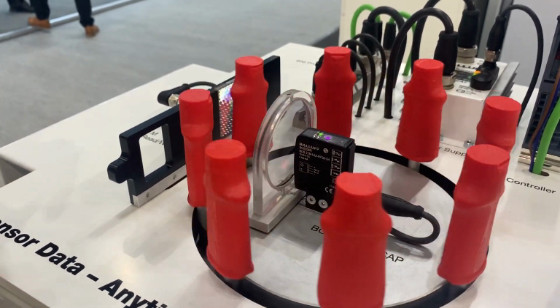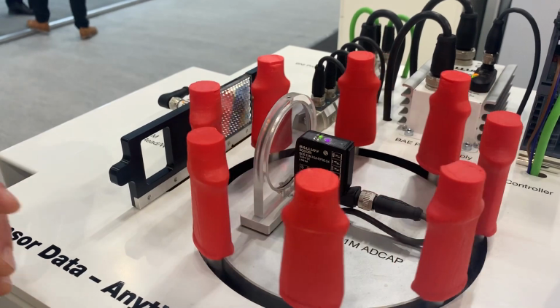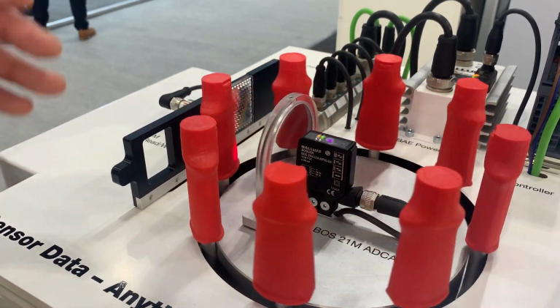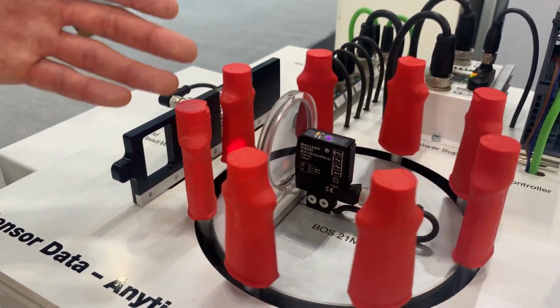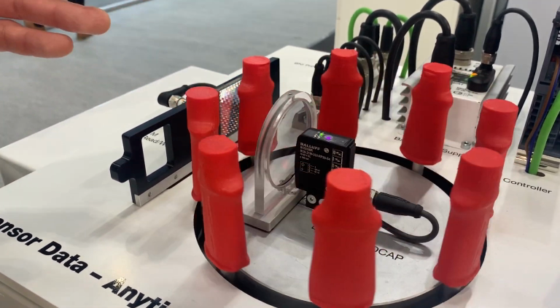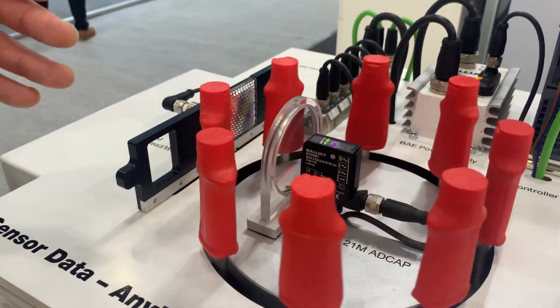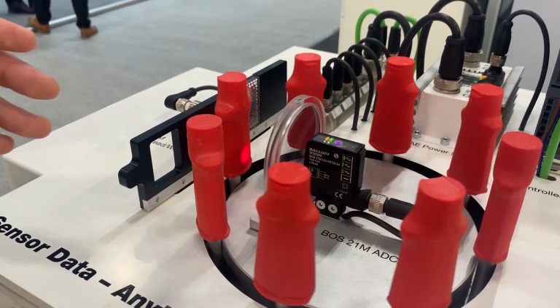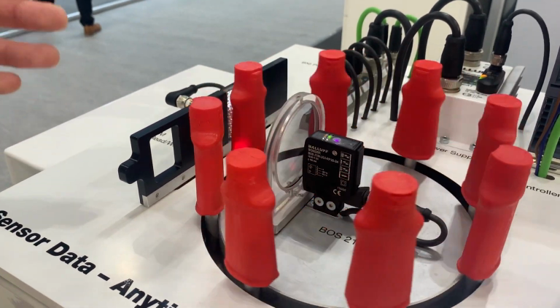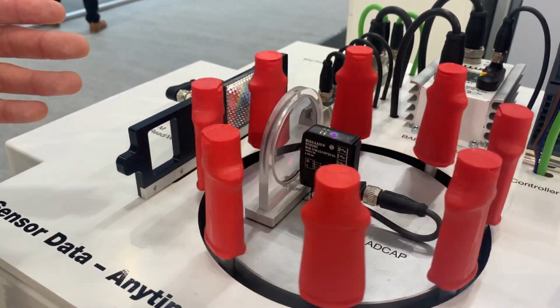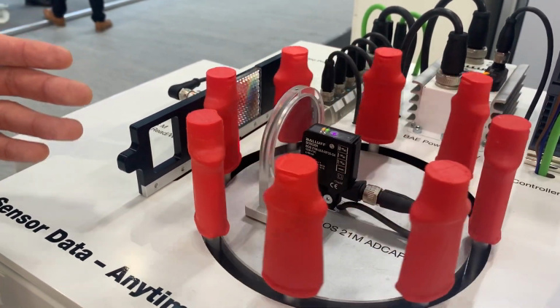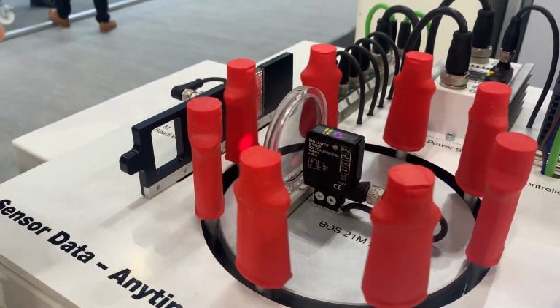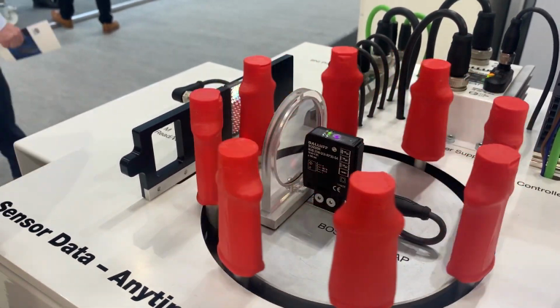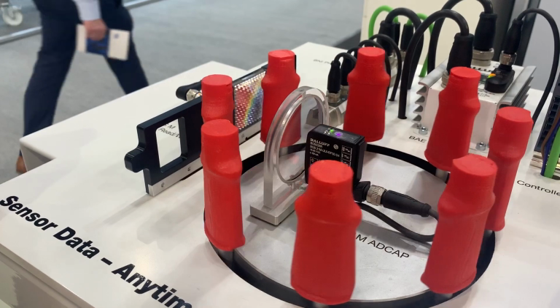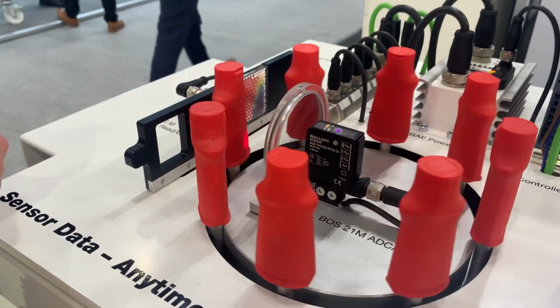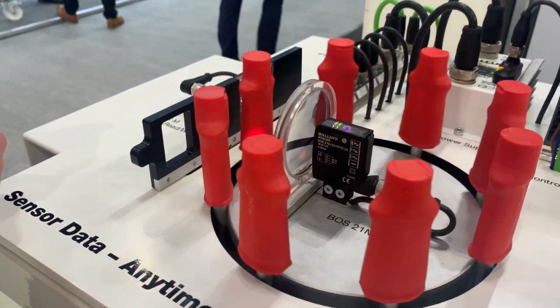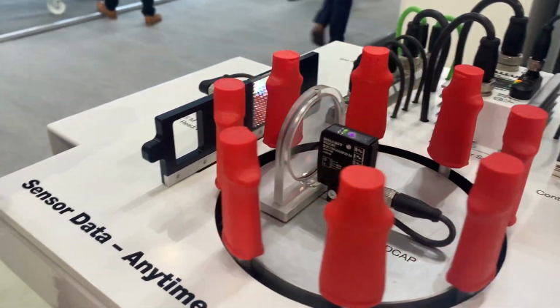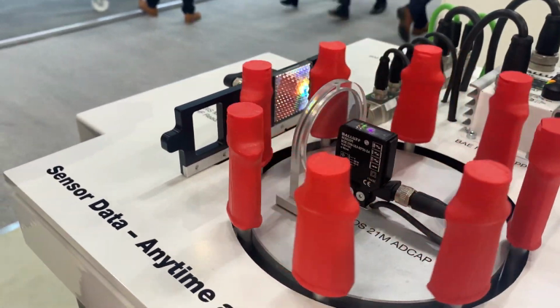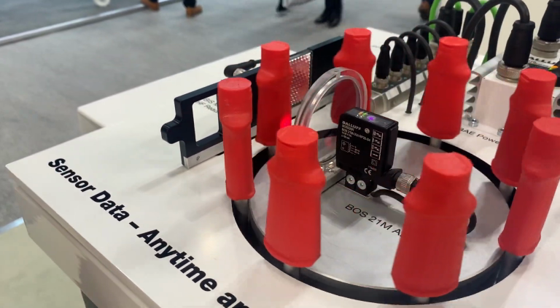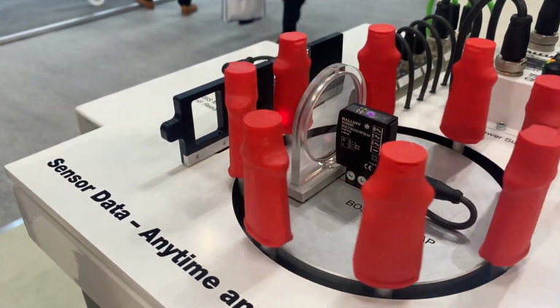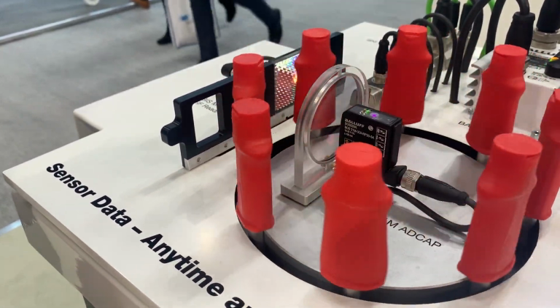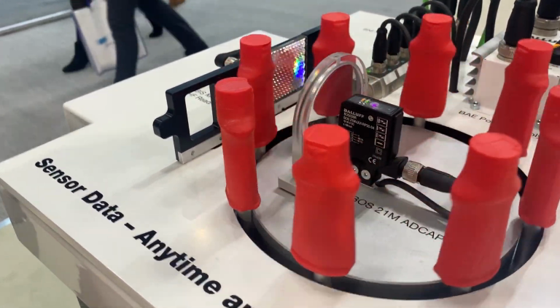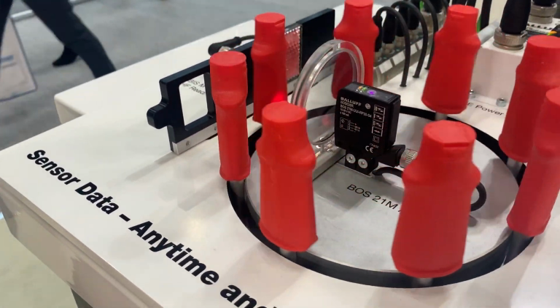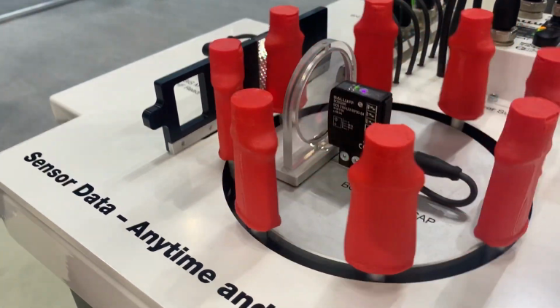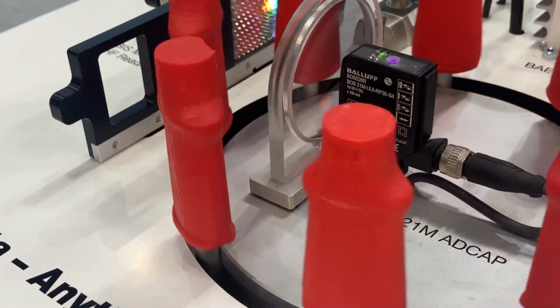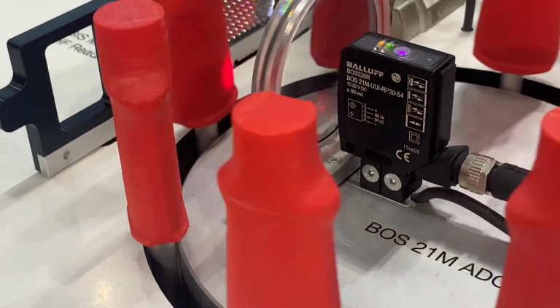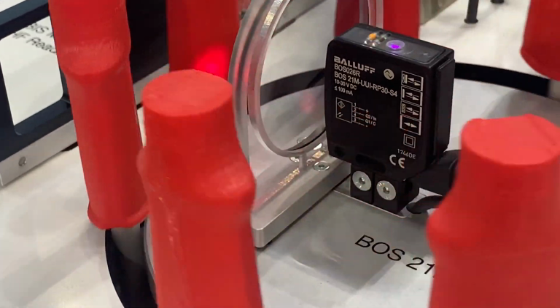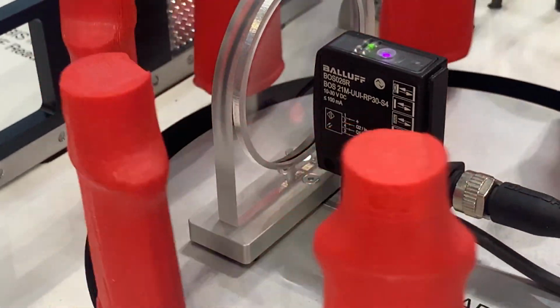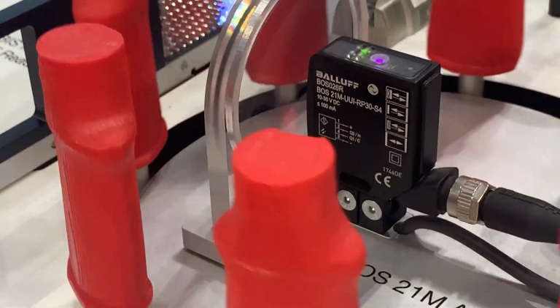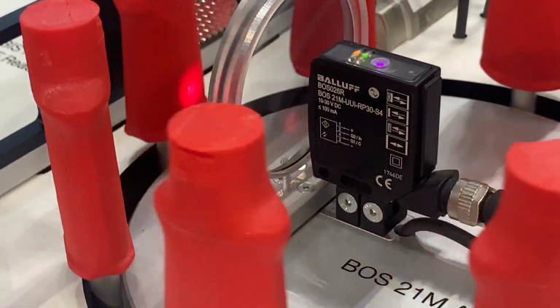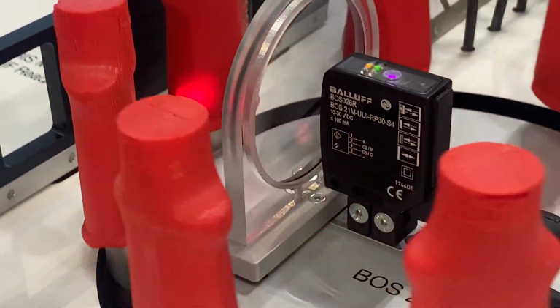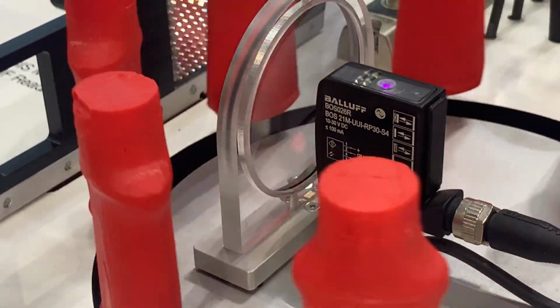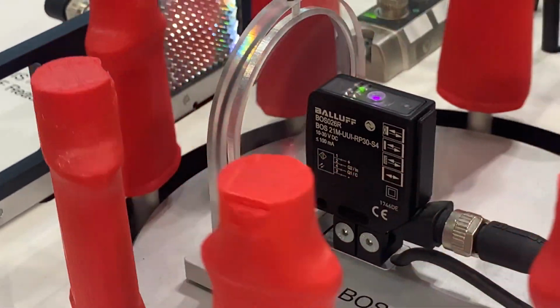Benefits of using this advanced sensor include data on the lifetime — how long it's been plugged in for — as well as stress levels on temperature and operational current. You also get information on how much light the sensors are getting back.